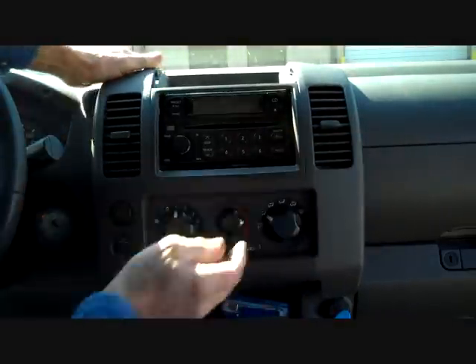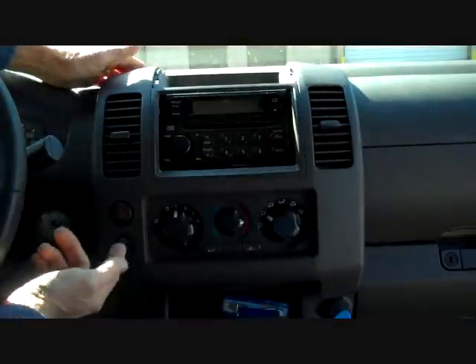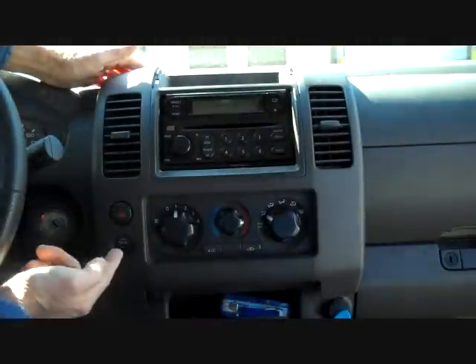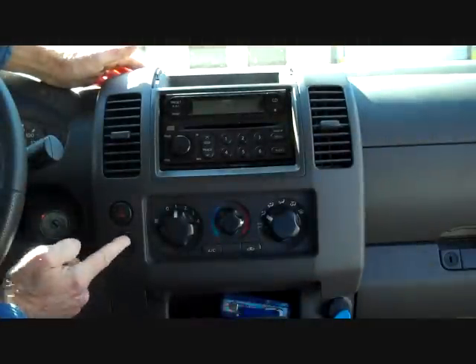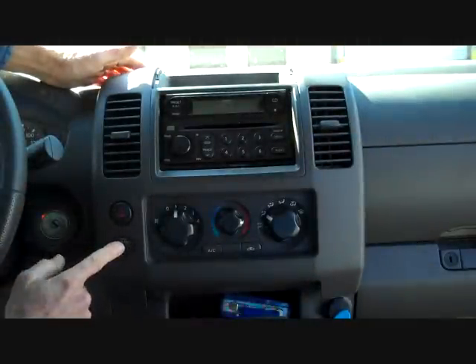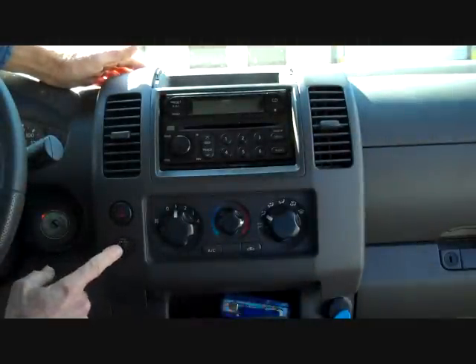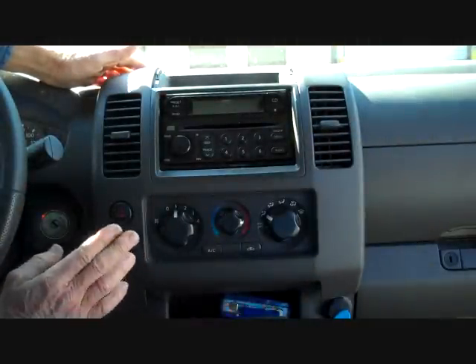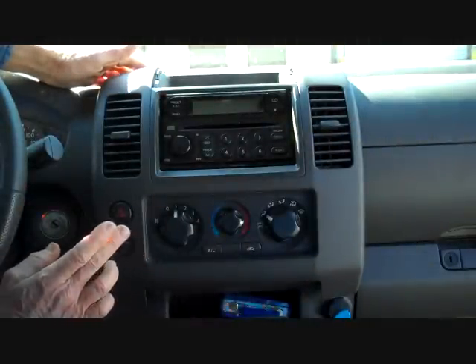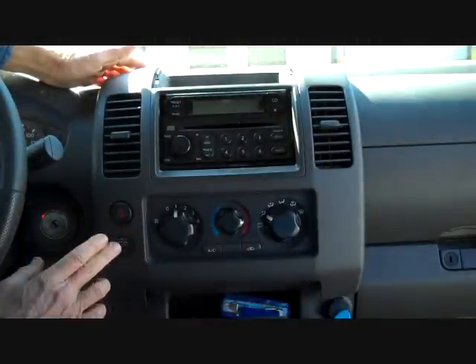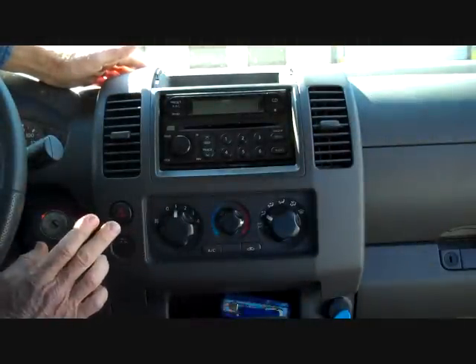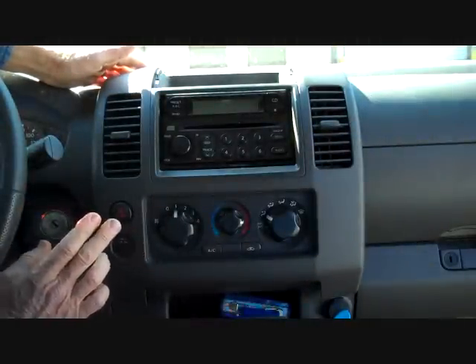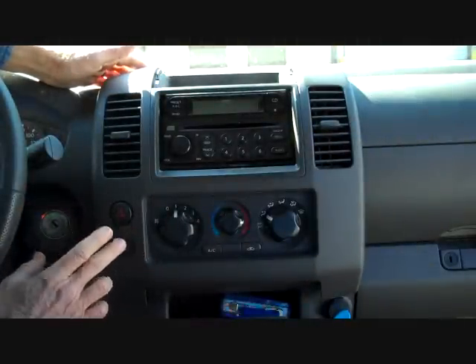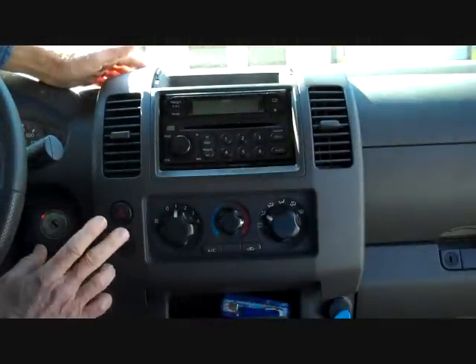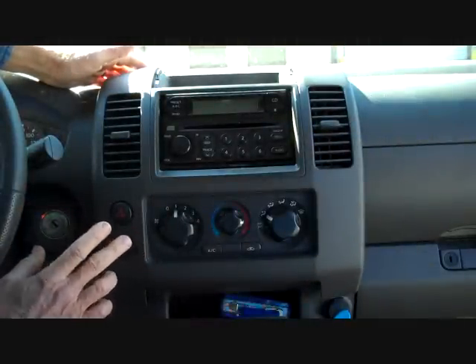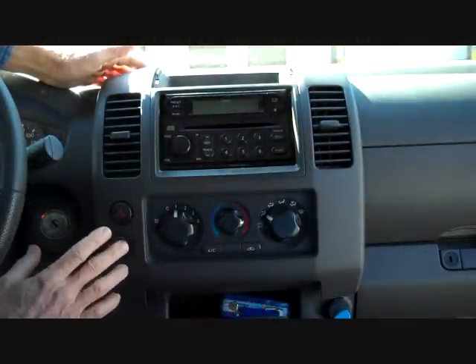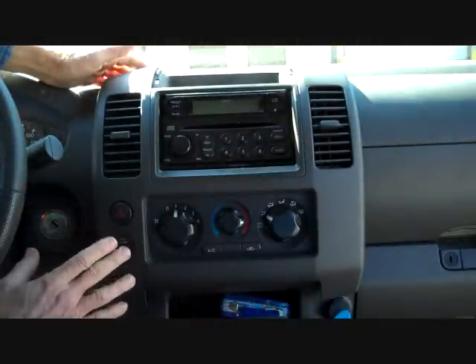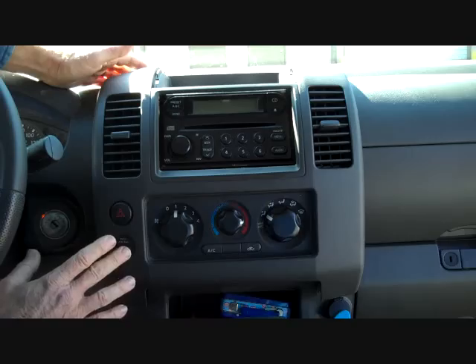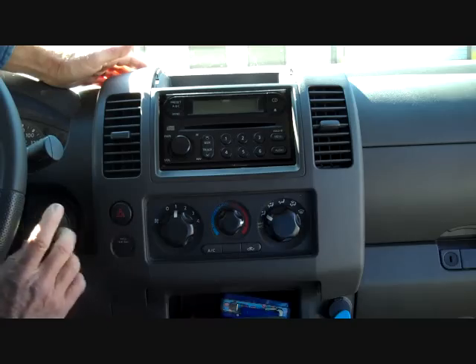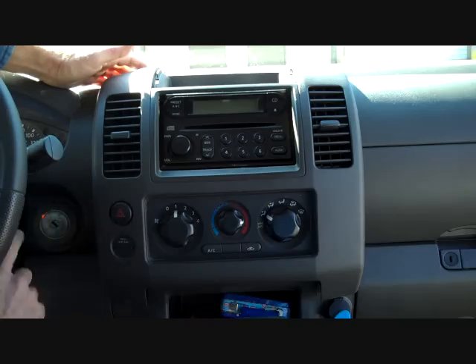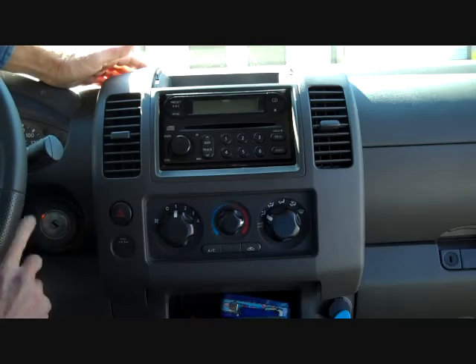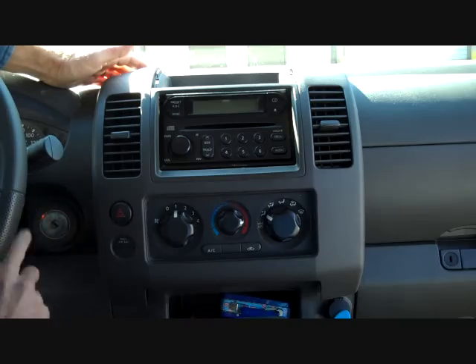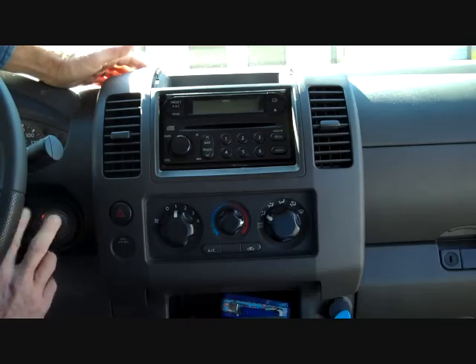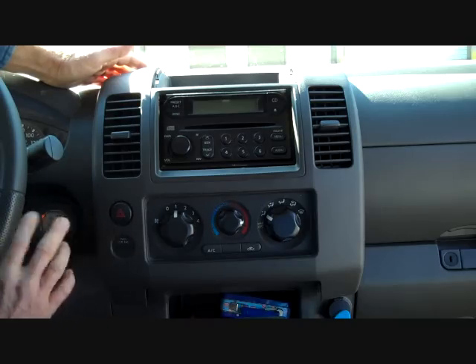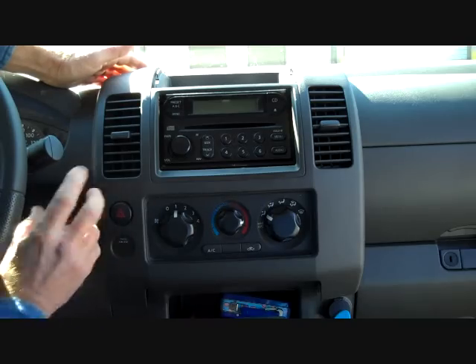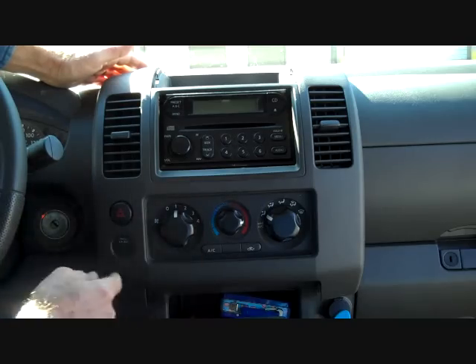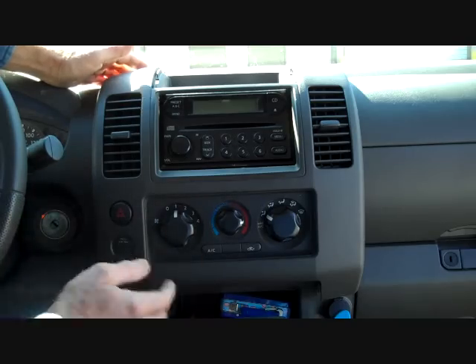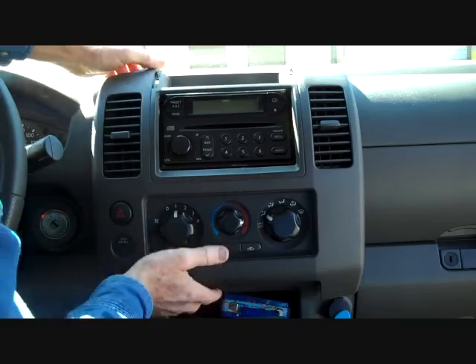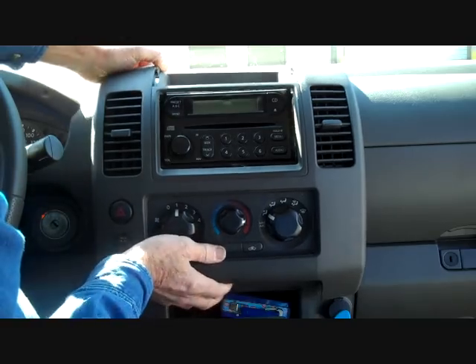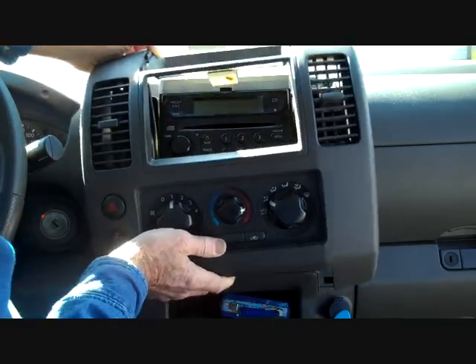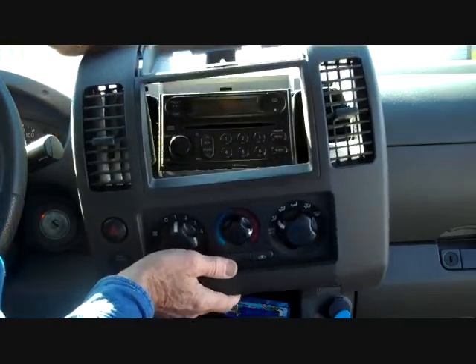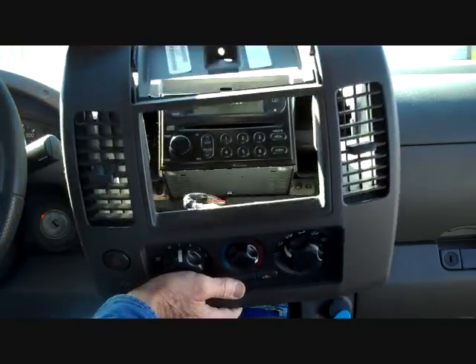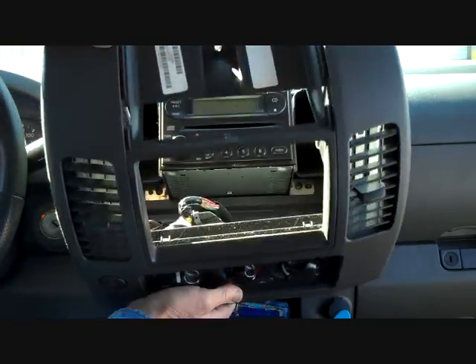There is always a chance of the airbag light when you disconnect the airbag connector if we decide to do that. Don't turn the ignition on or off, because this can cause the airbag light to continue to blink.